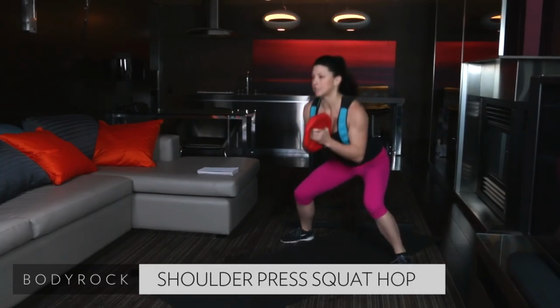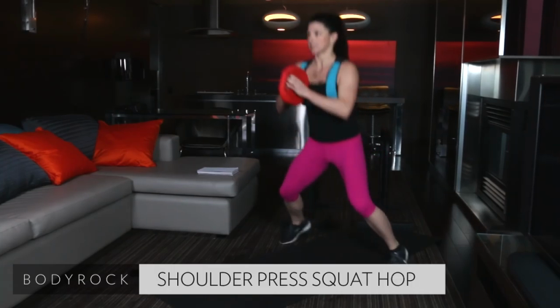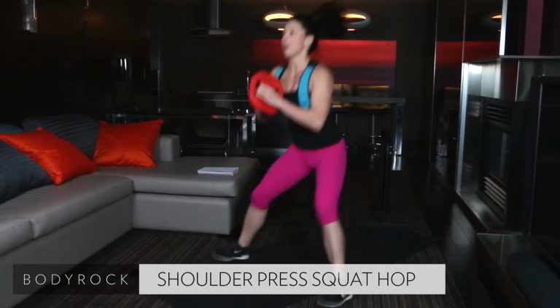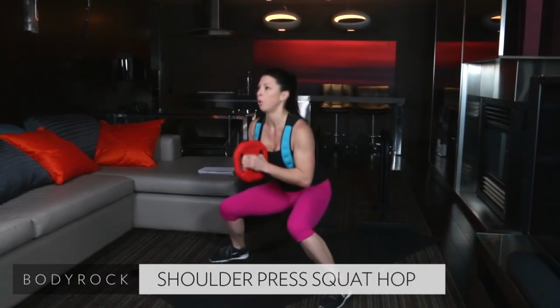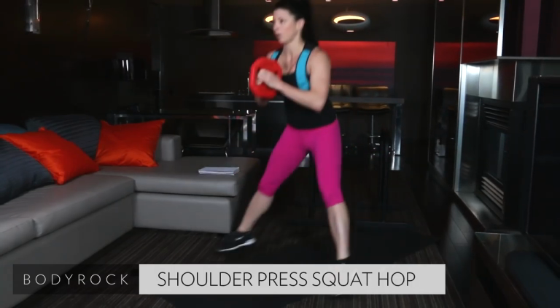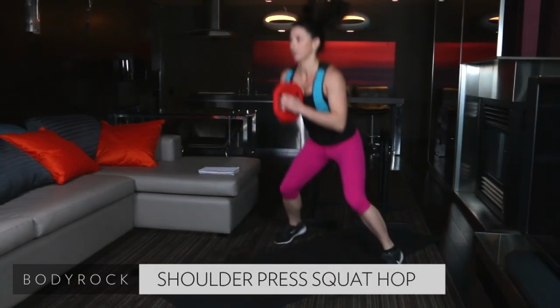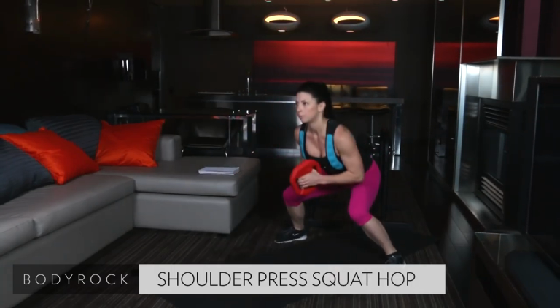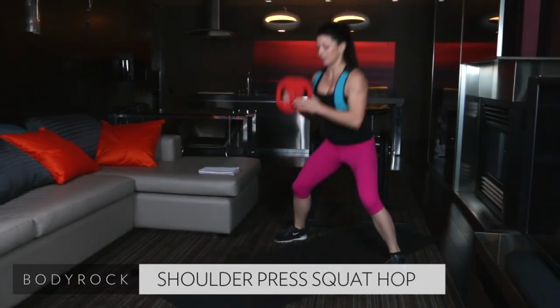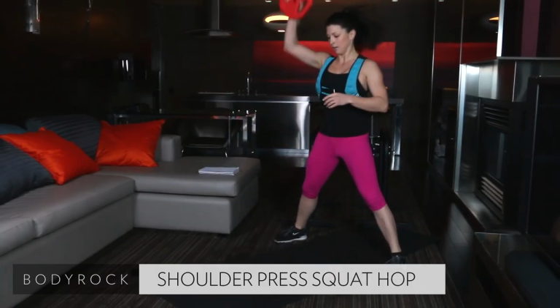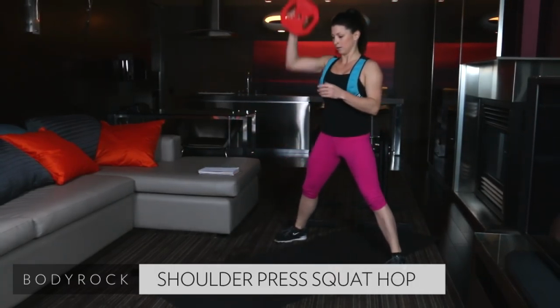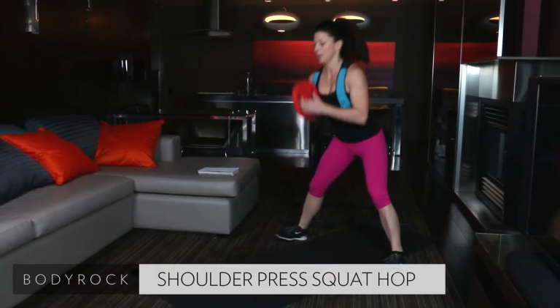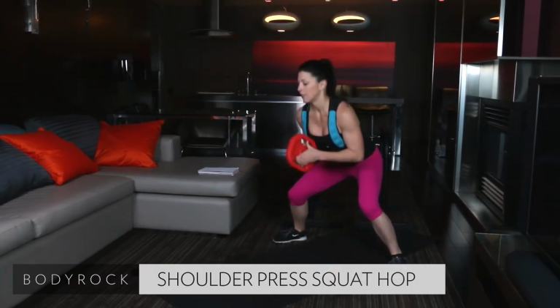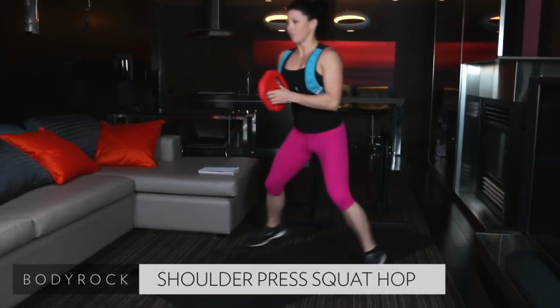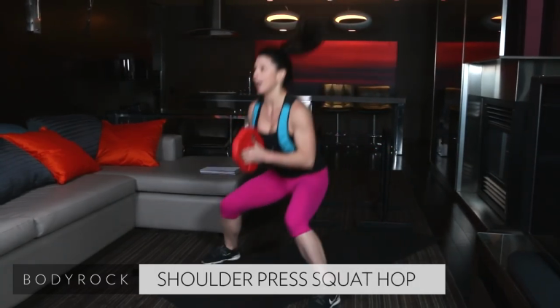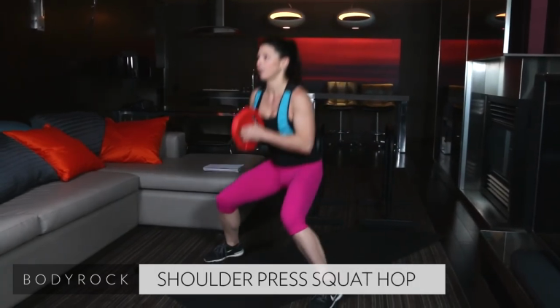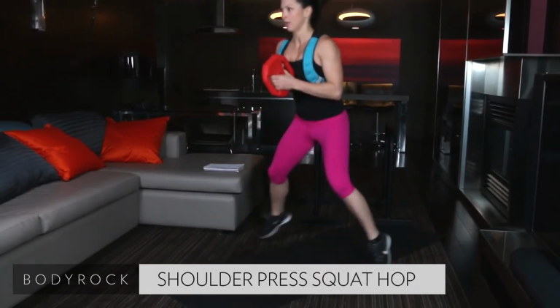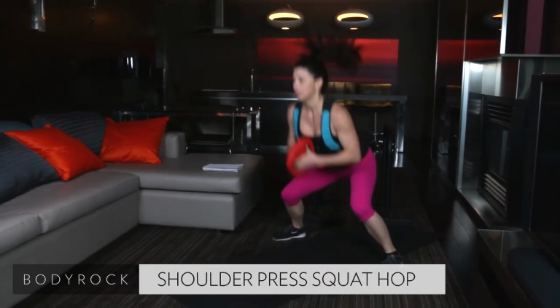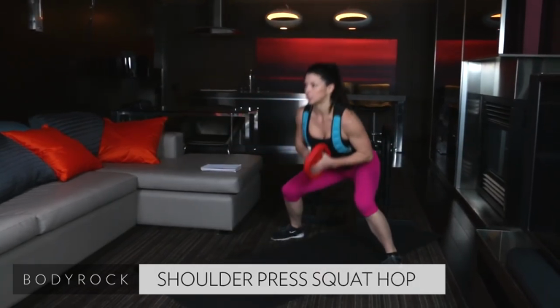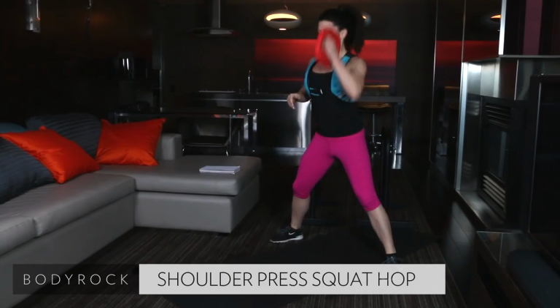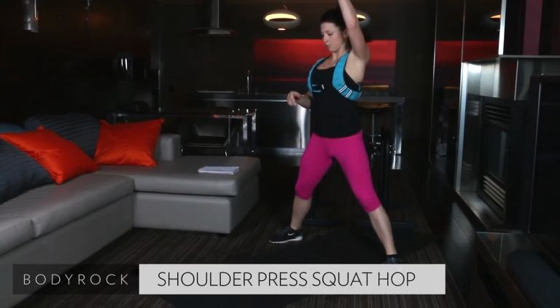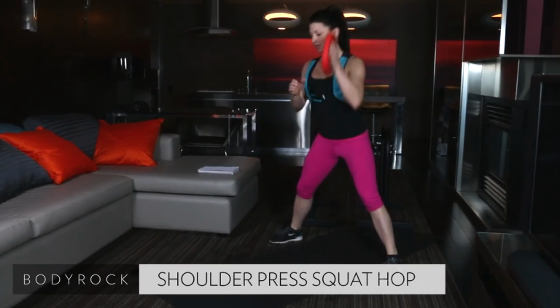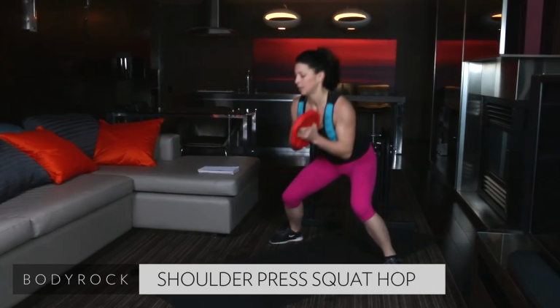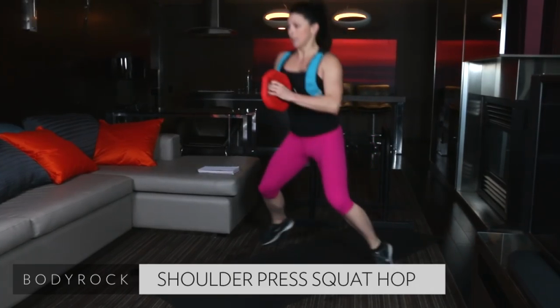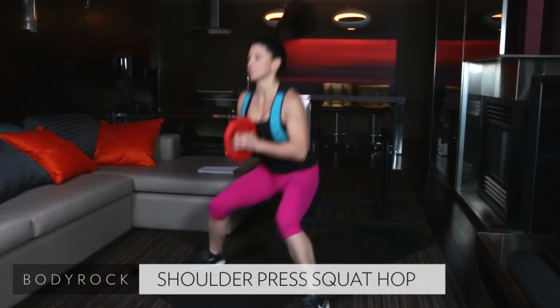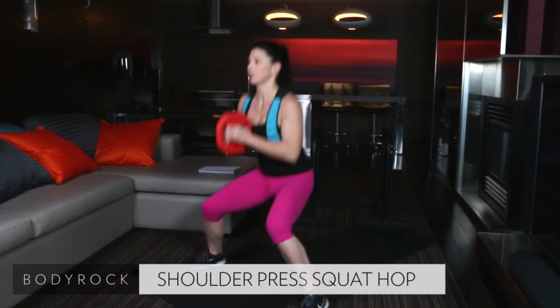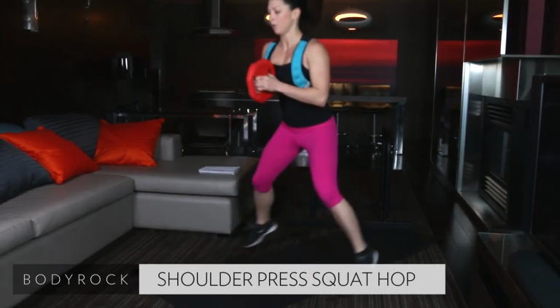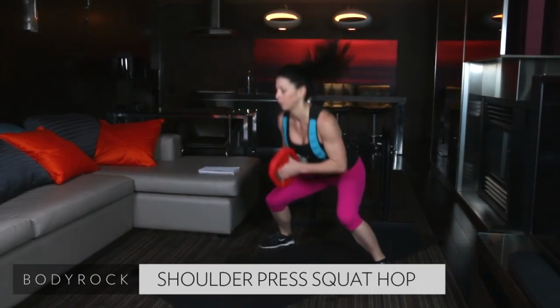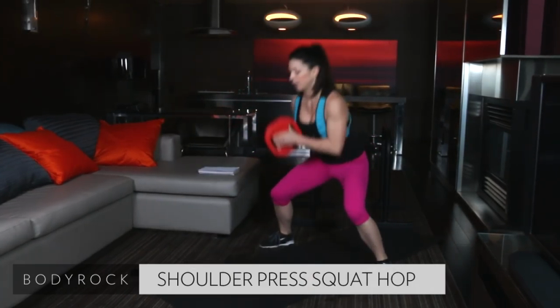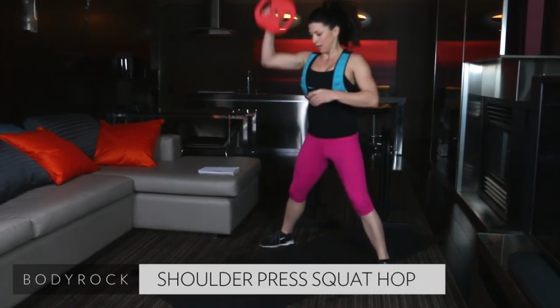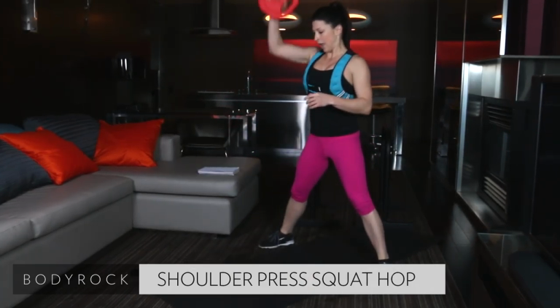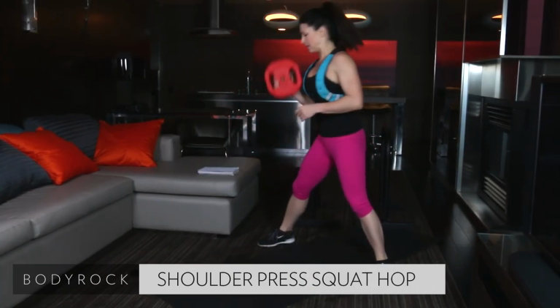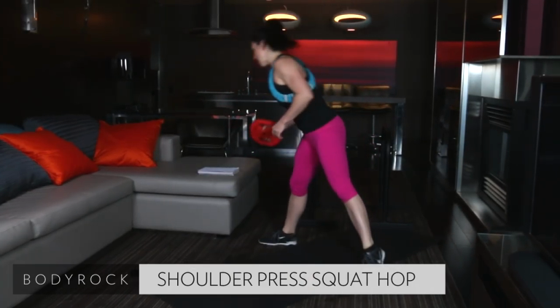10 seconds. Come on. Breathe. Last five. Nice job, guys. Press. Last three. And time.